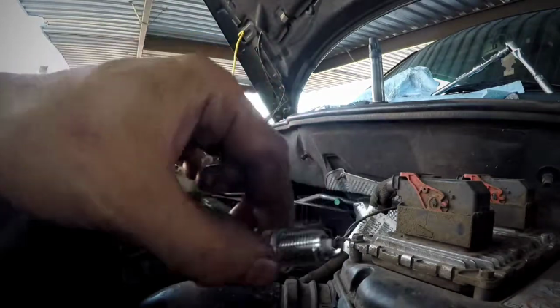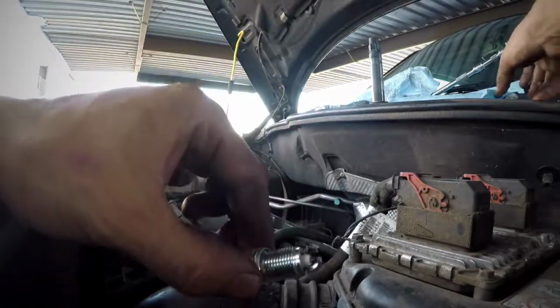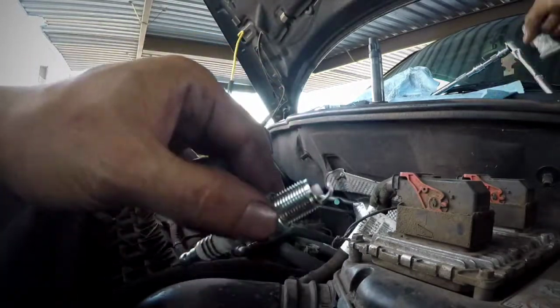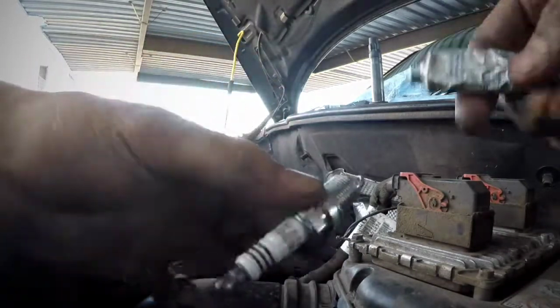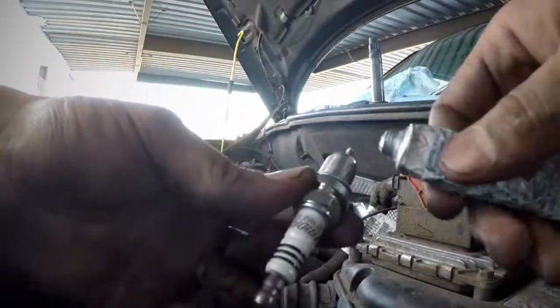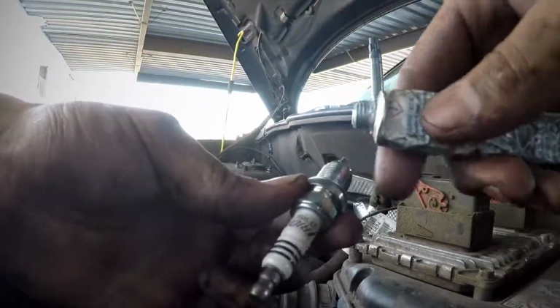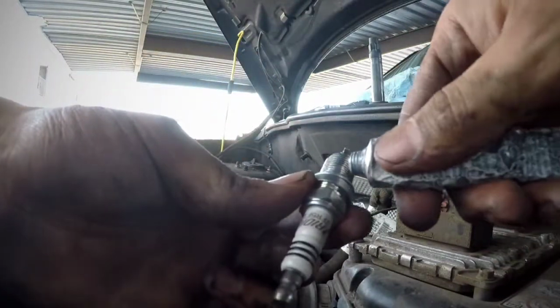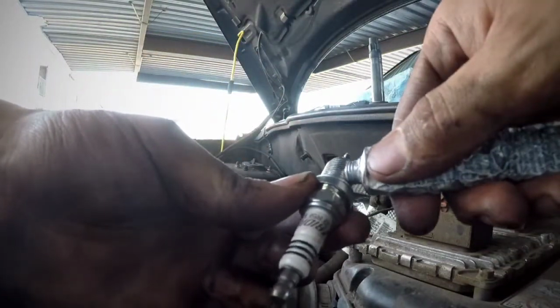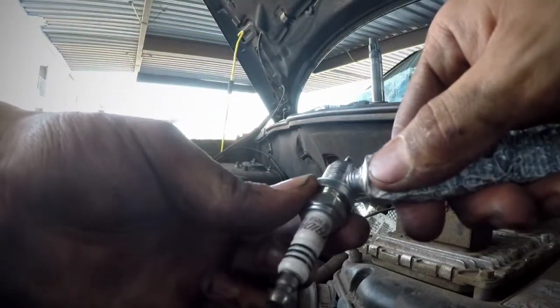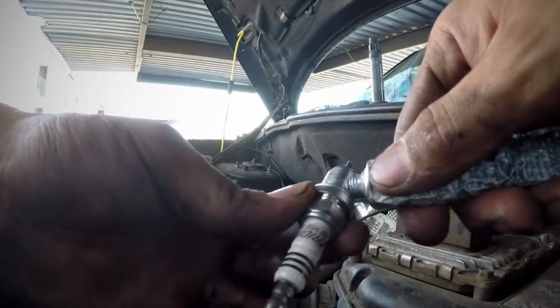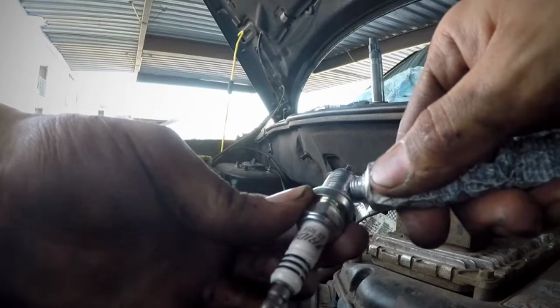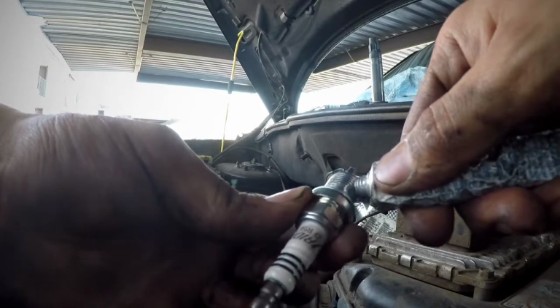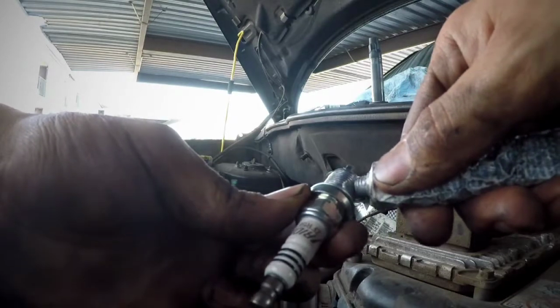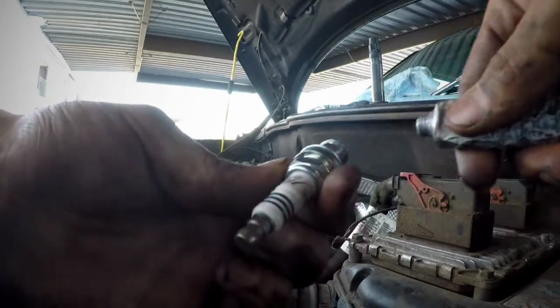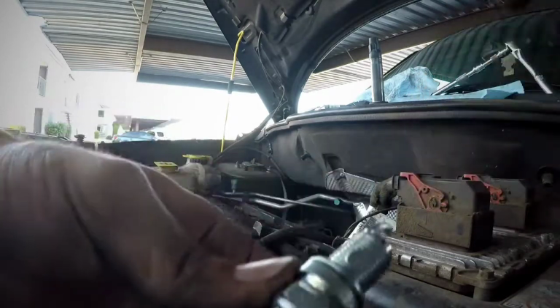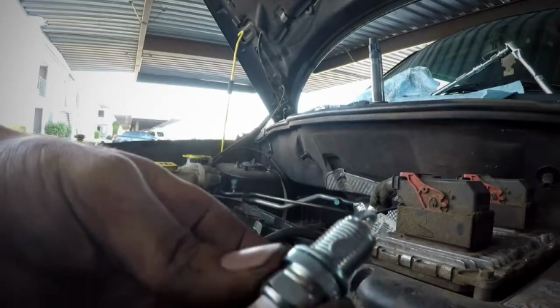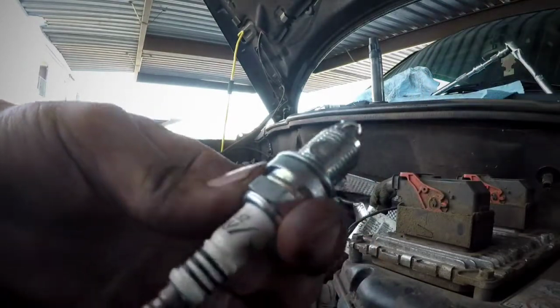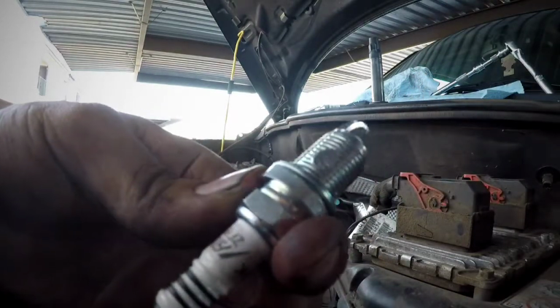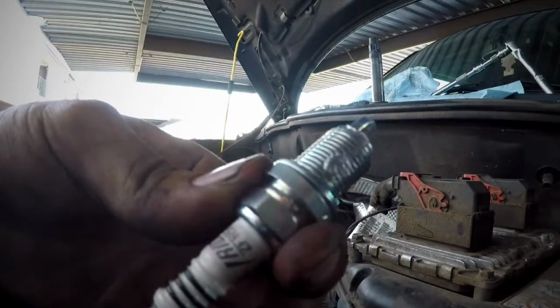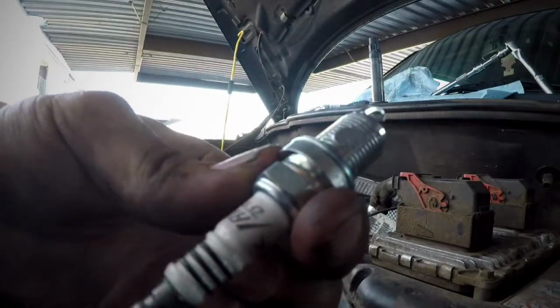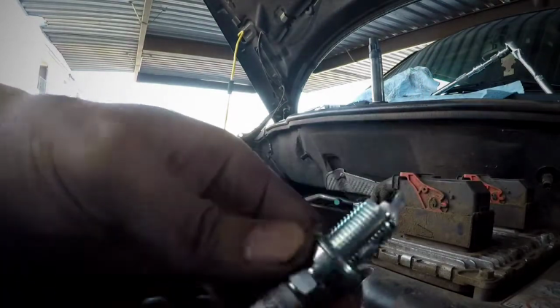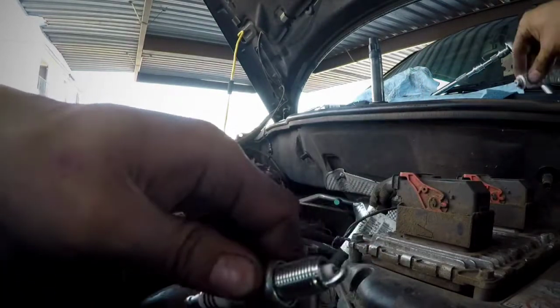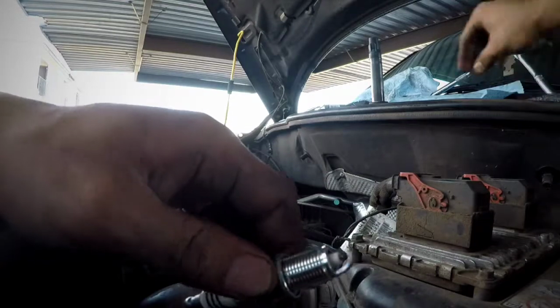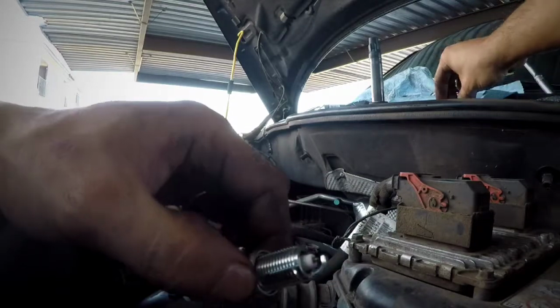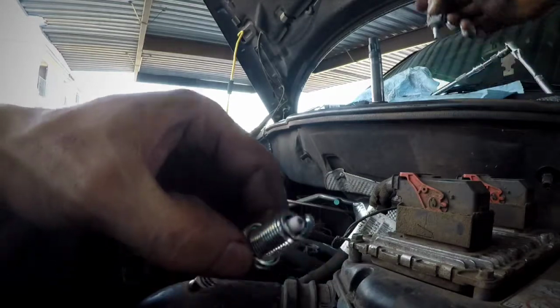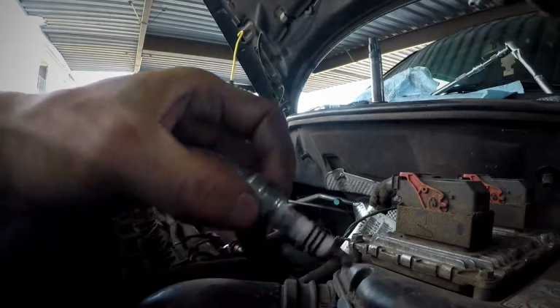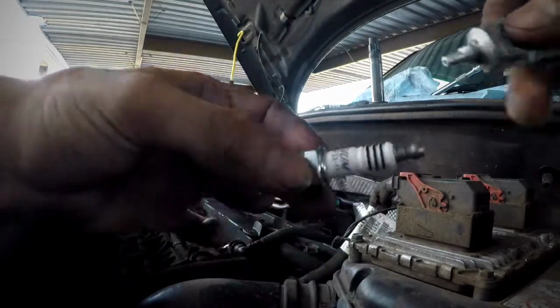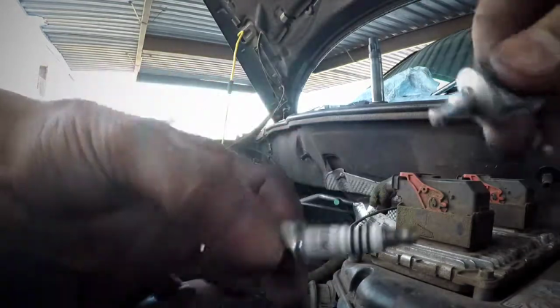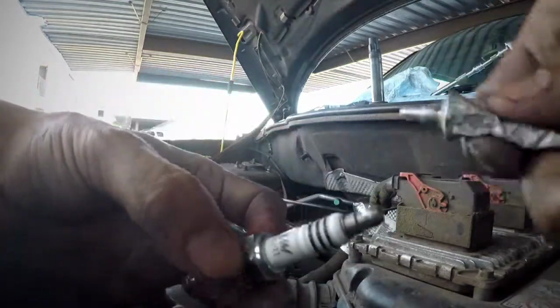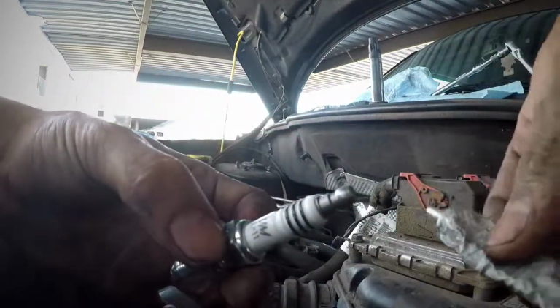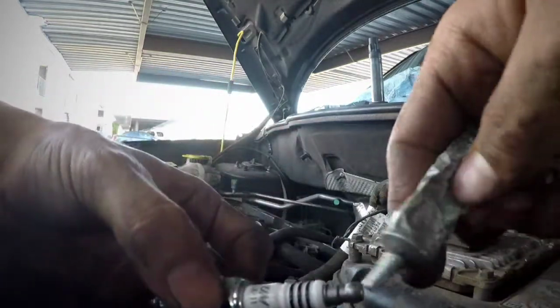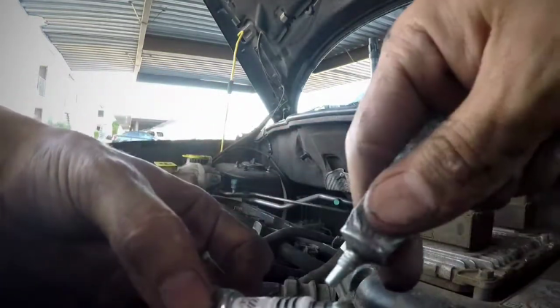Now what I want you to do with your new spark plug — put some anti-seize right here on the threads, just a little bit, just like that. That's enough. Once you start threading it in it's all gonna spread around.